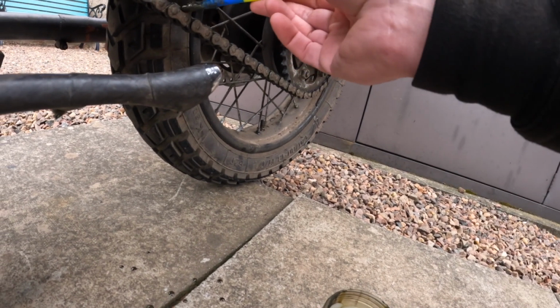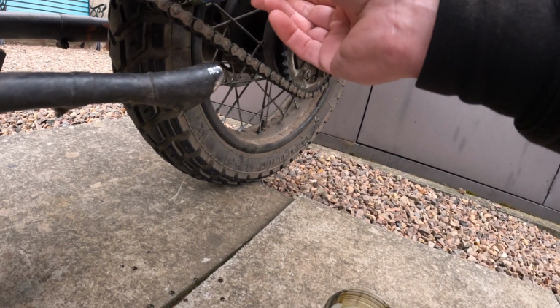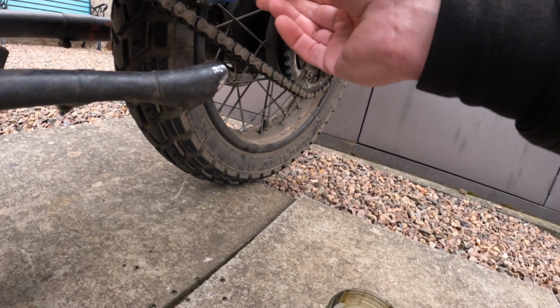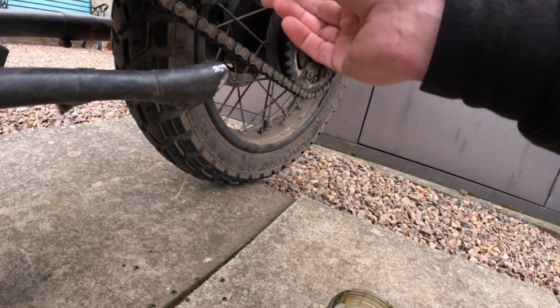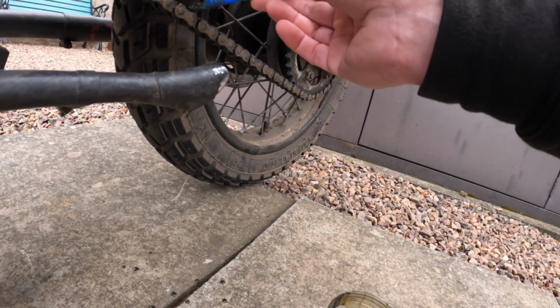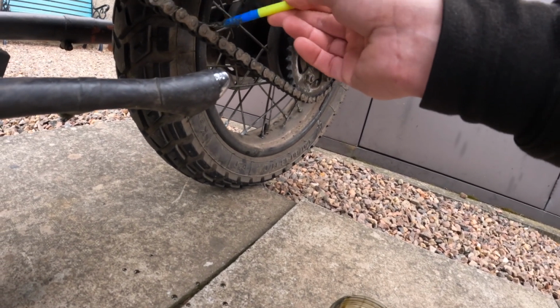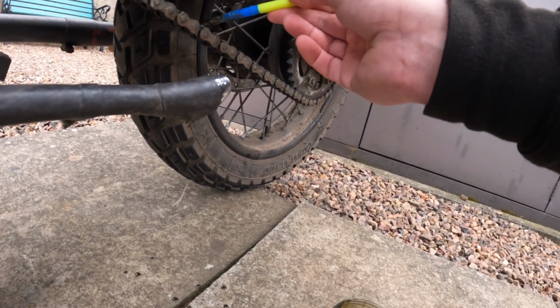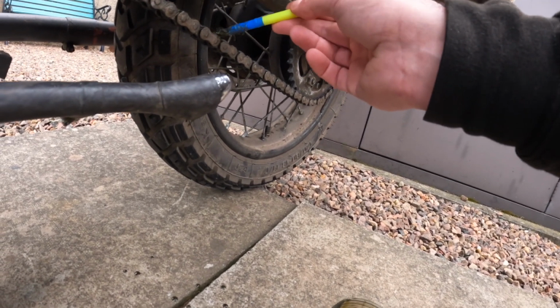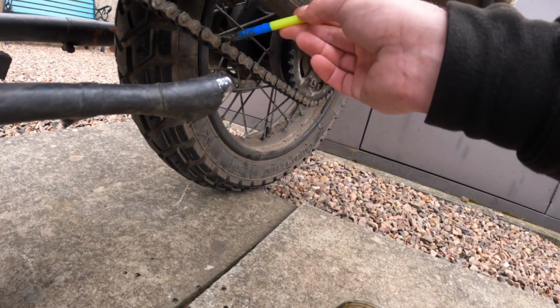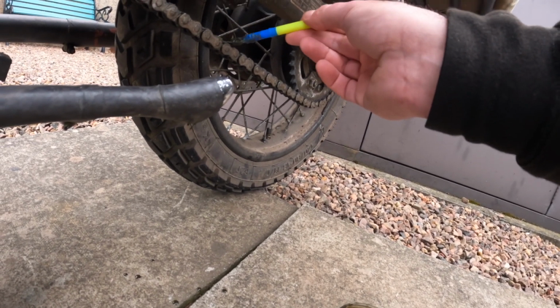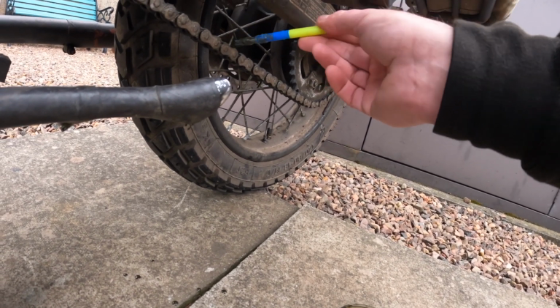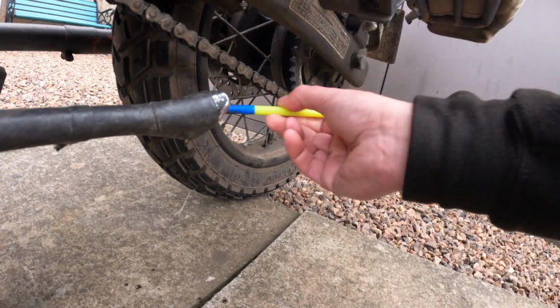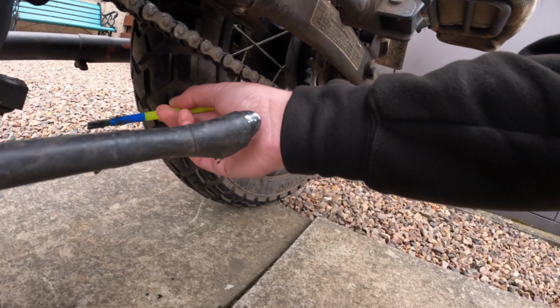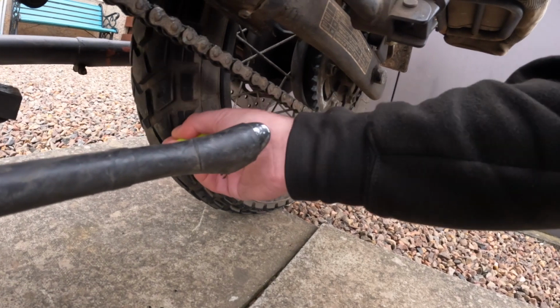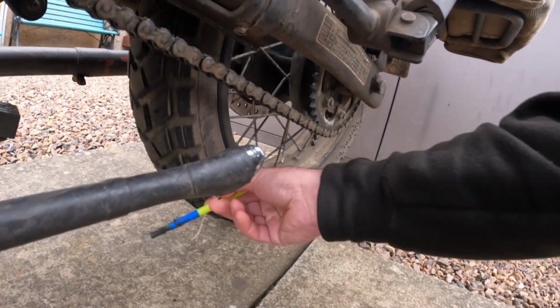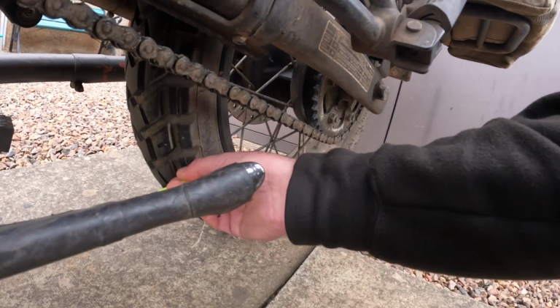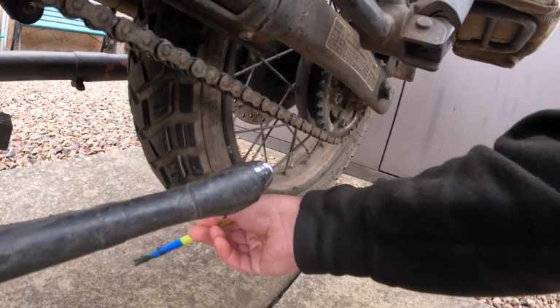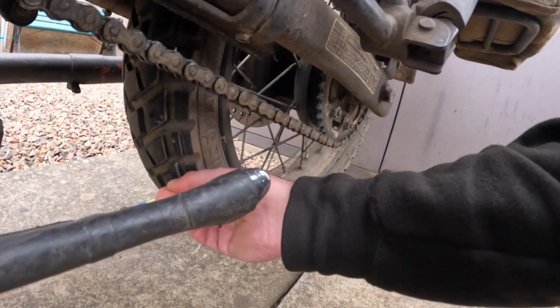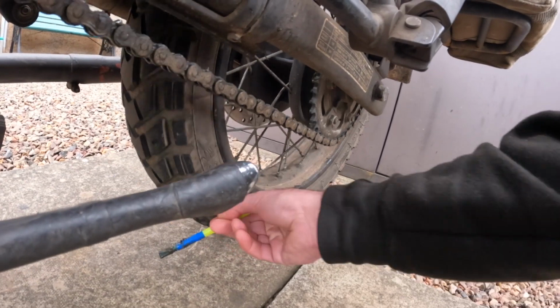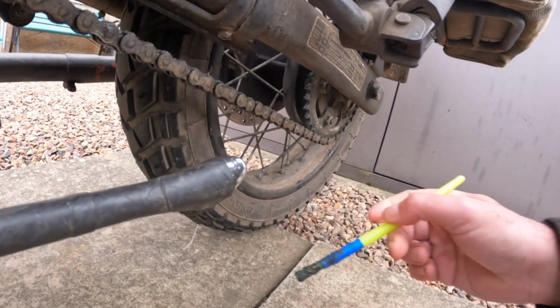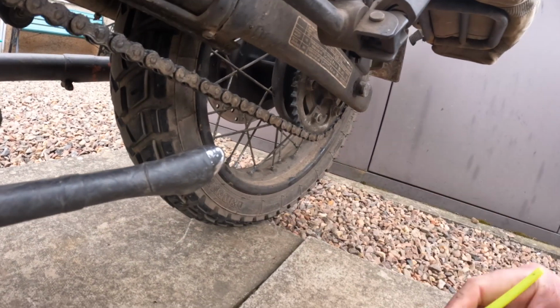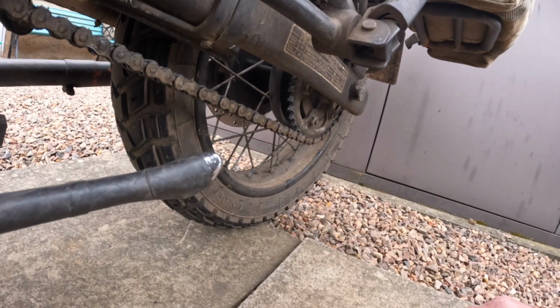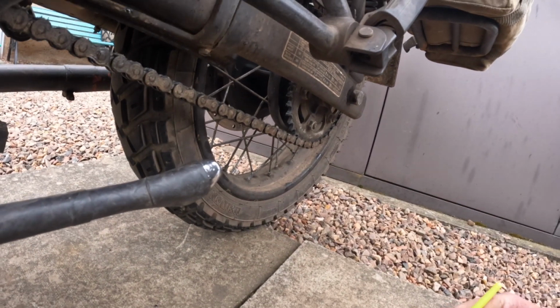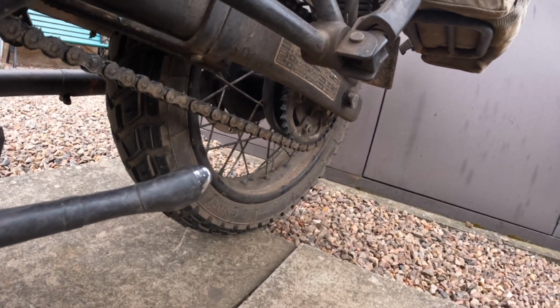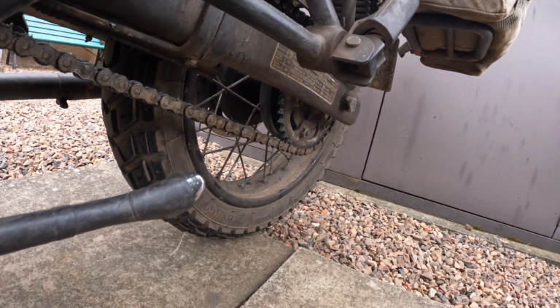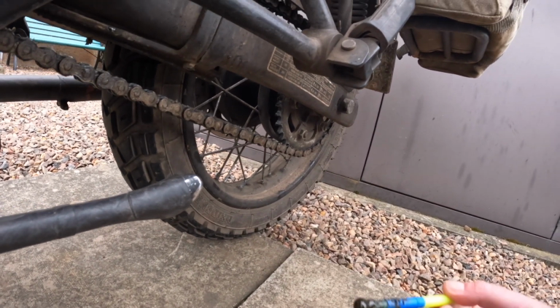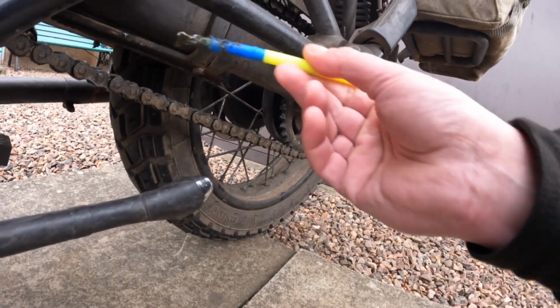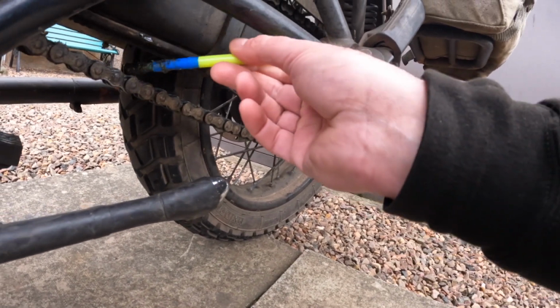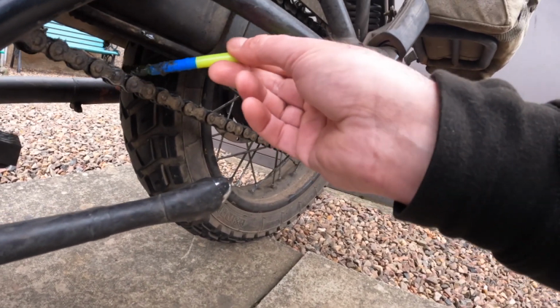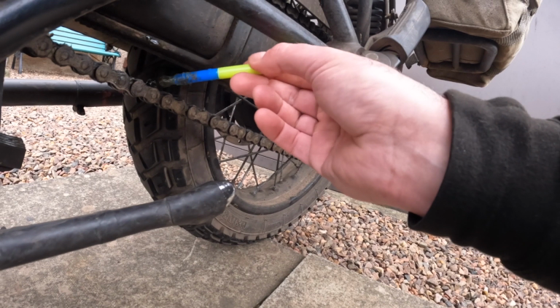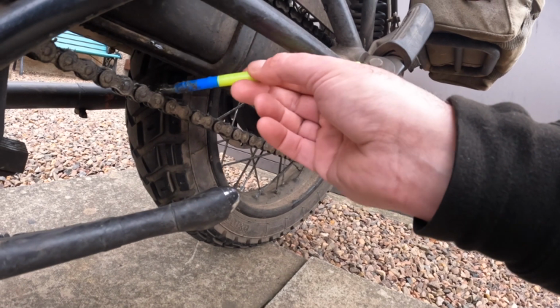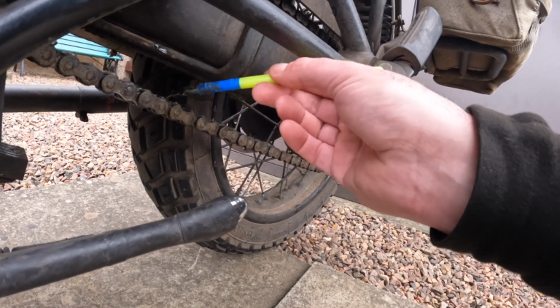I did have a bit of fling-off from the chain at first, but that was because I'd put it on the outside first, which wasn't the best idea. If you apply it on the inside, you don't get any fling-off.